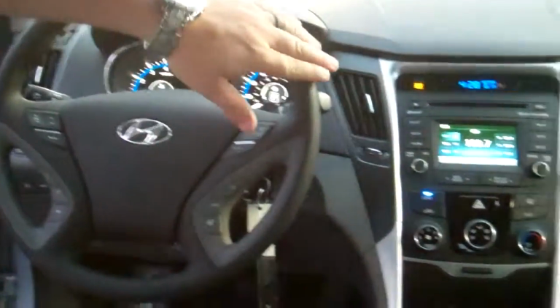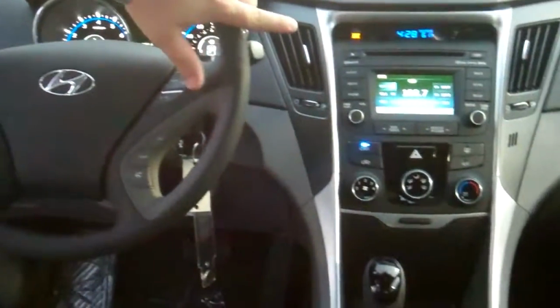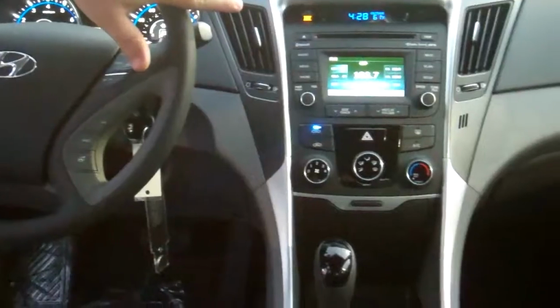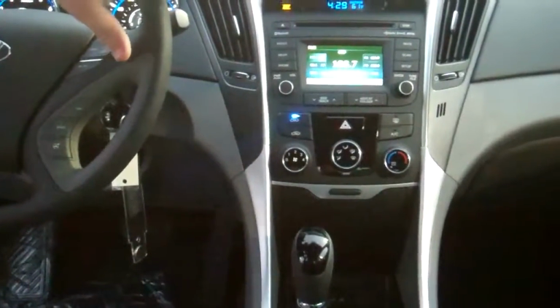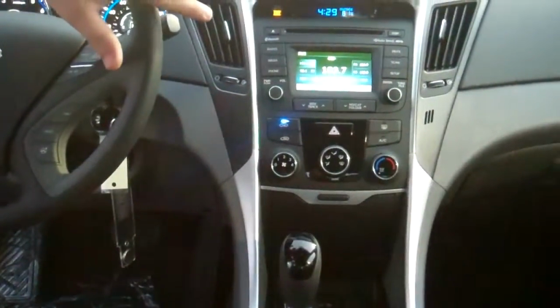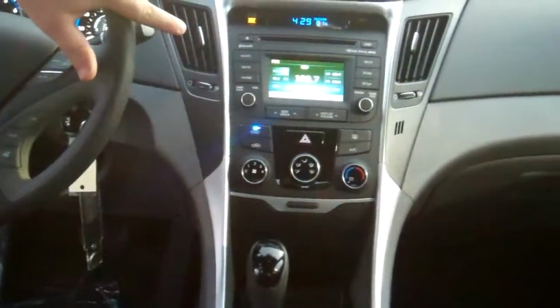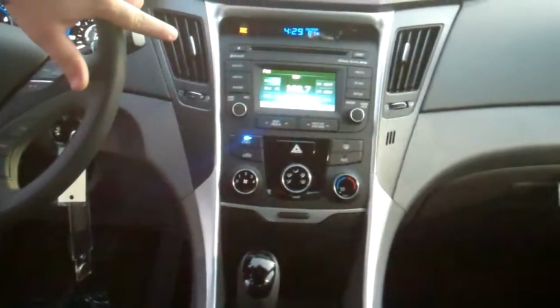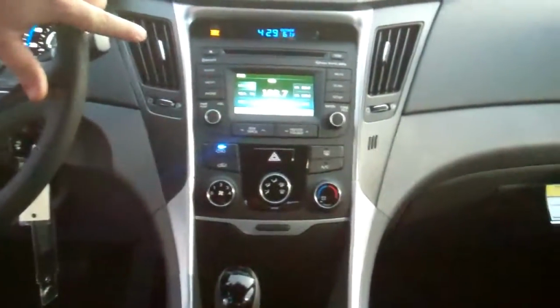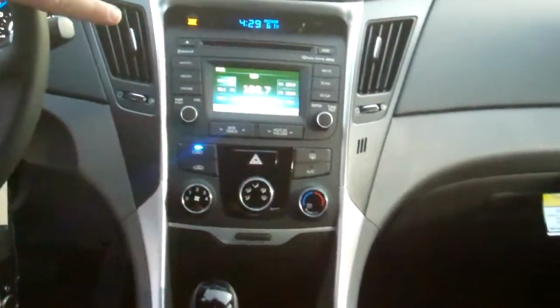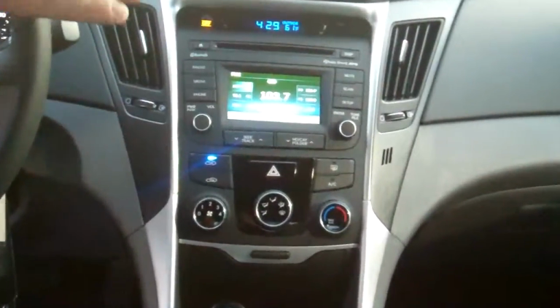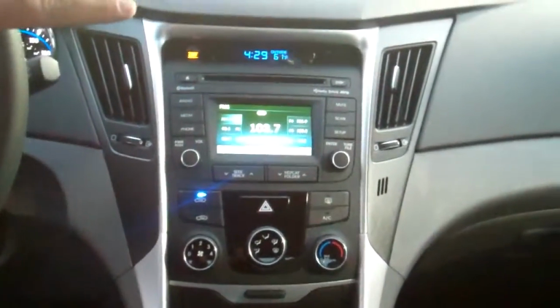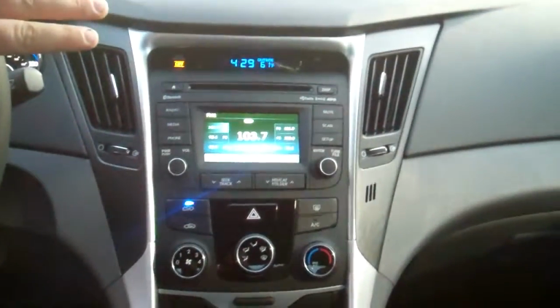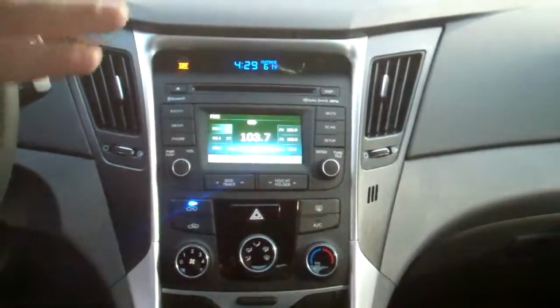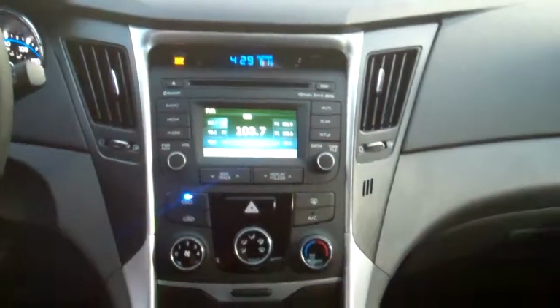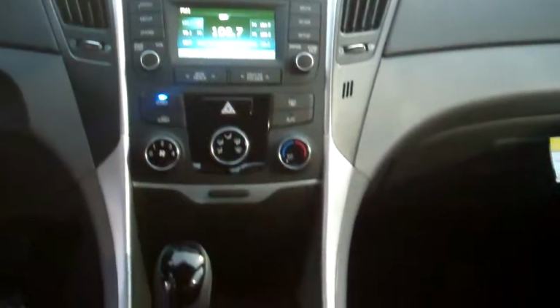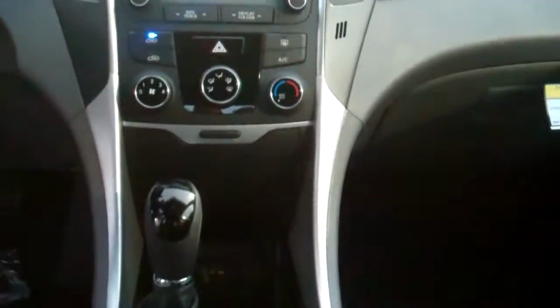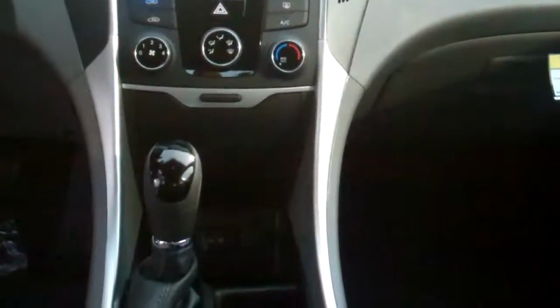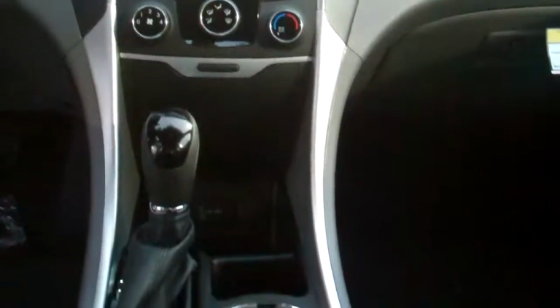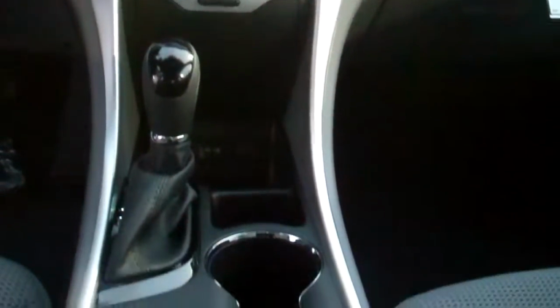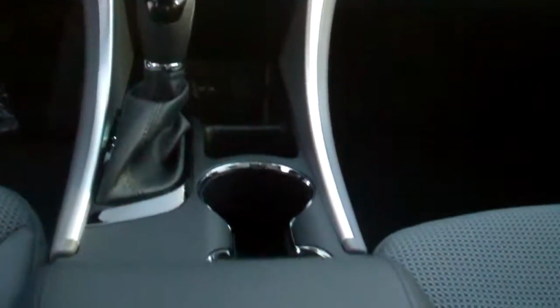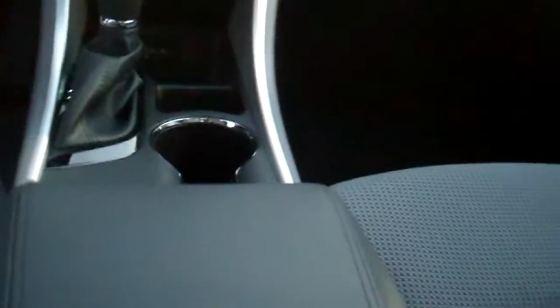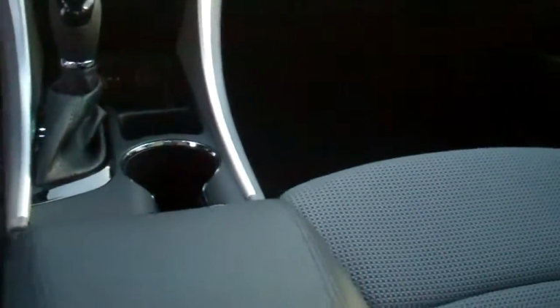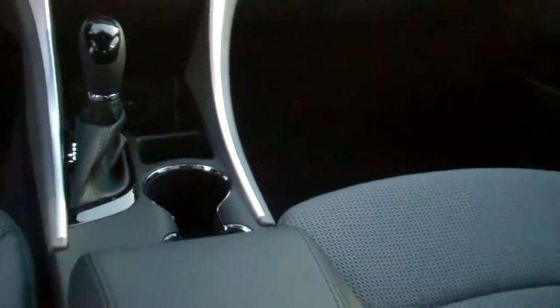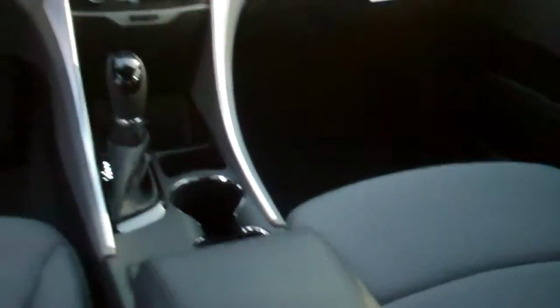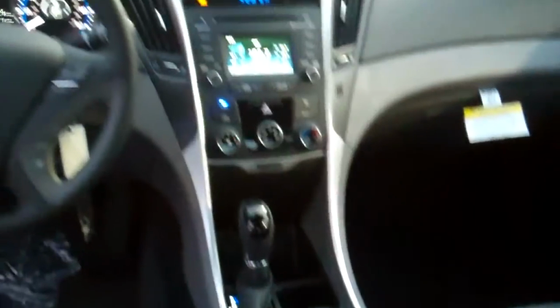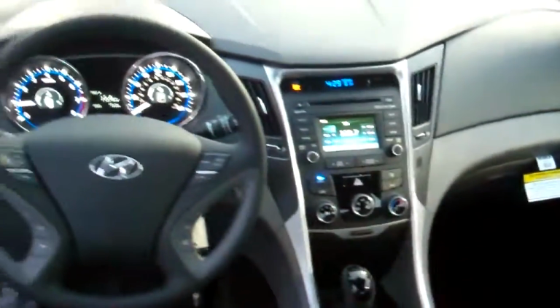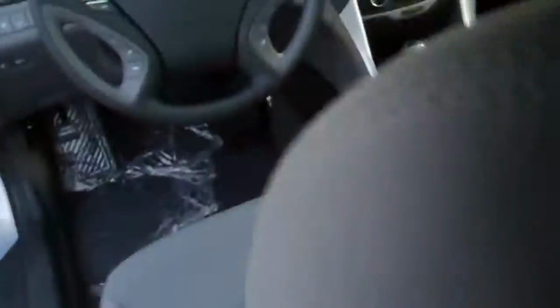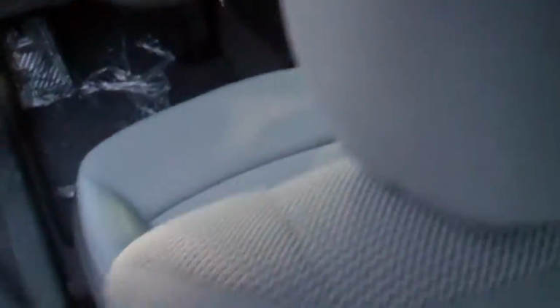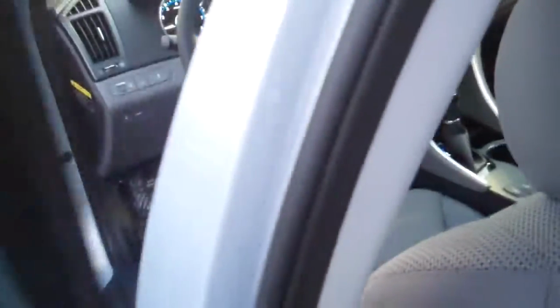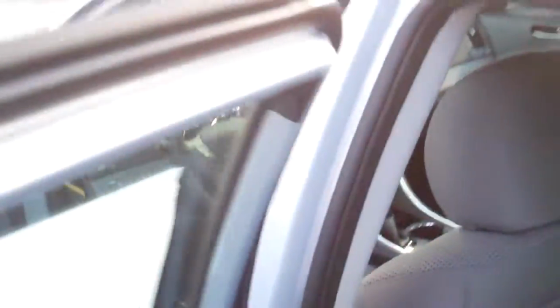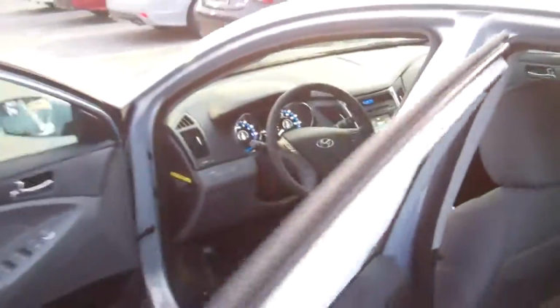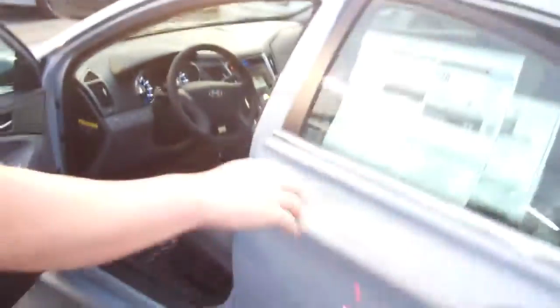Your touchscreen interface here is going to give you a backup camera, which is nice. All touchscreen again, you've got USB and iPod in front of the shifter, heated seats, a ton of standard features in this car. You've got a power driver seat in this one, of course power windows and door locks.